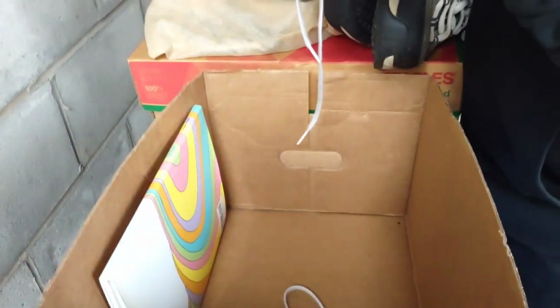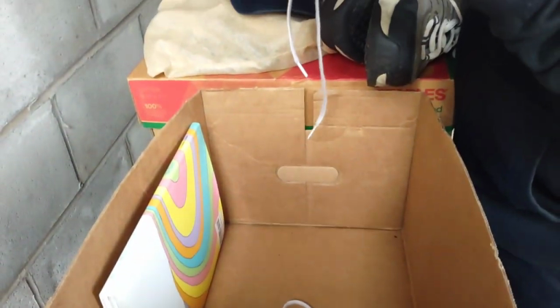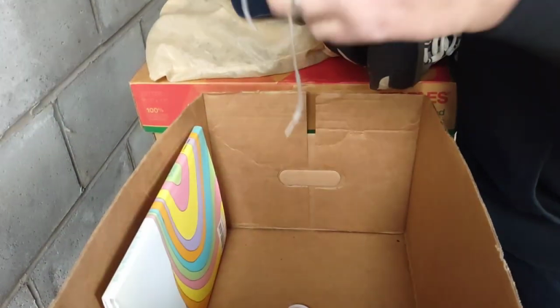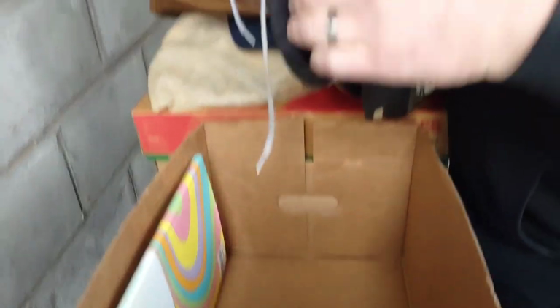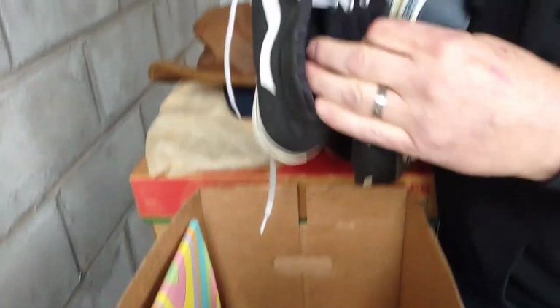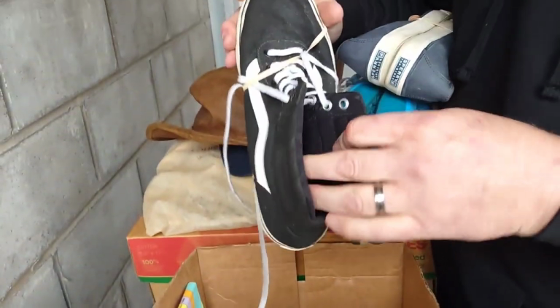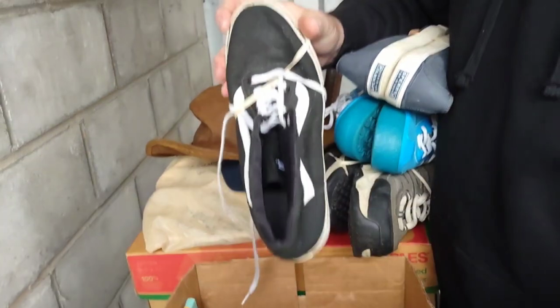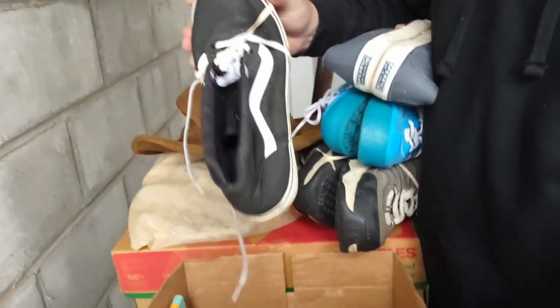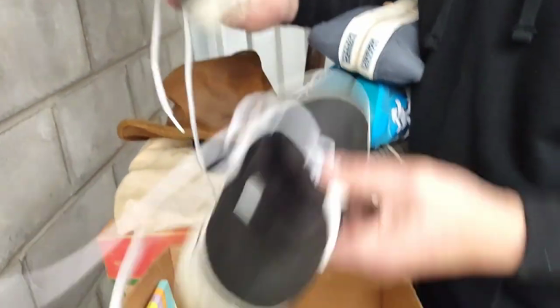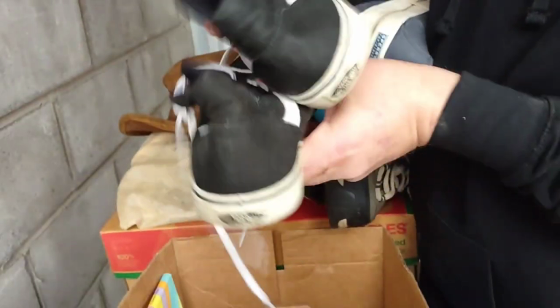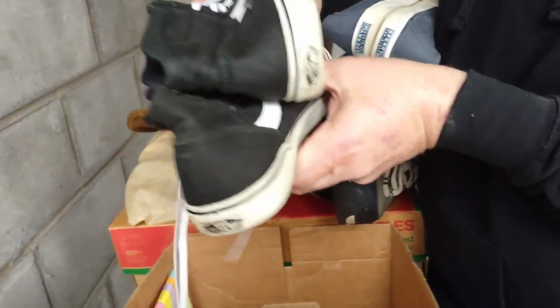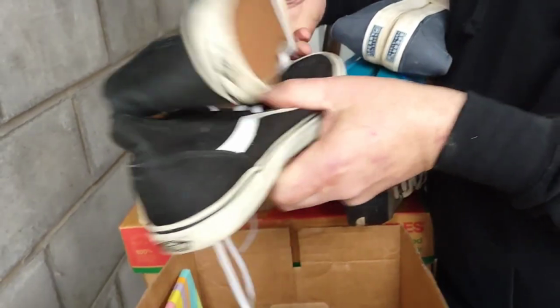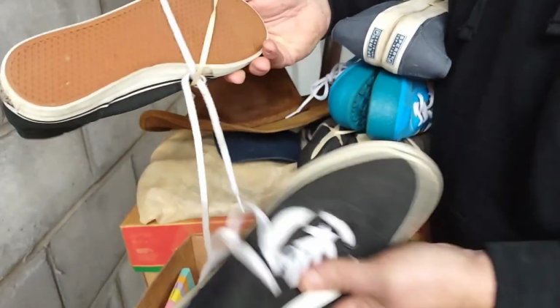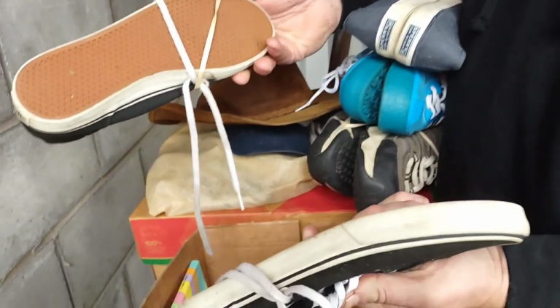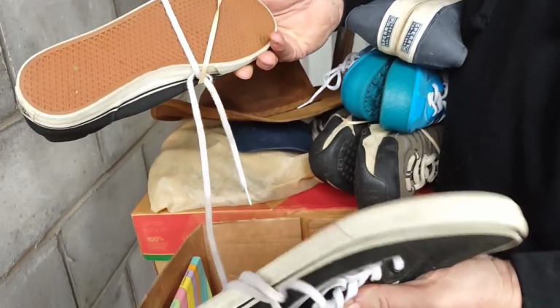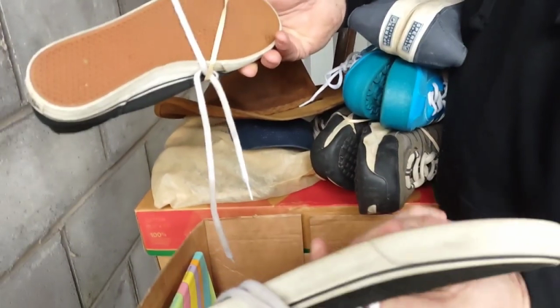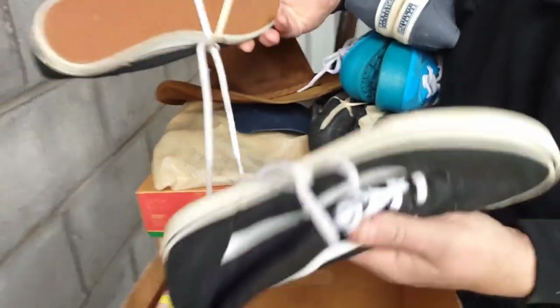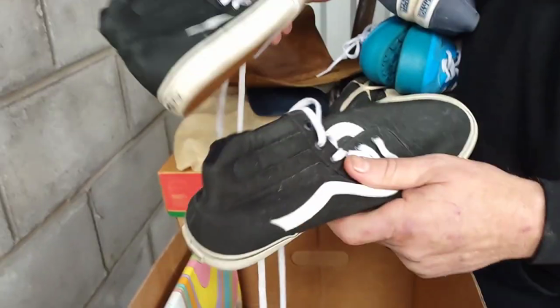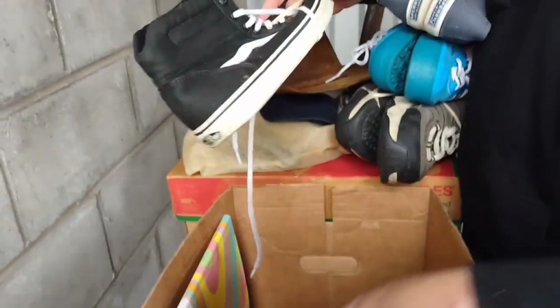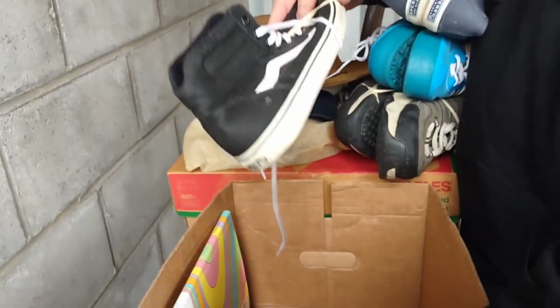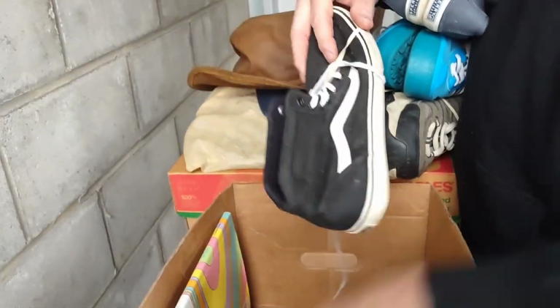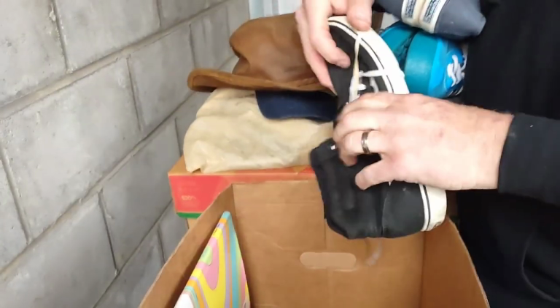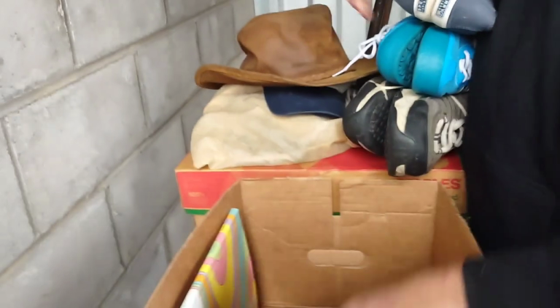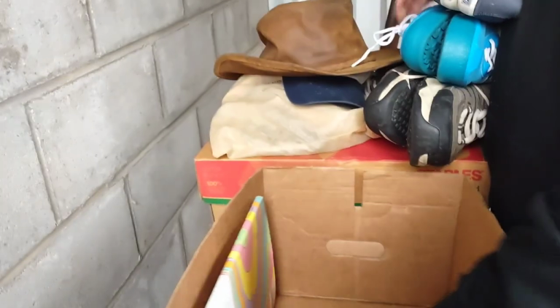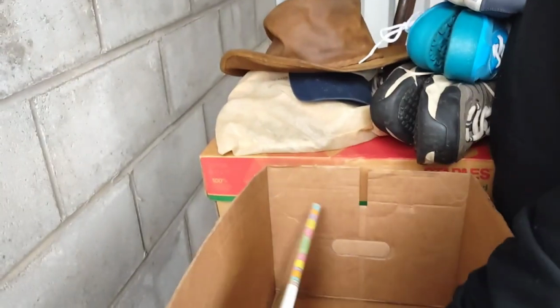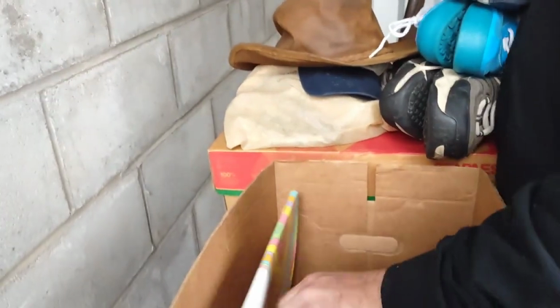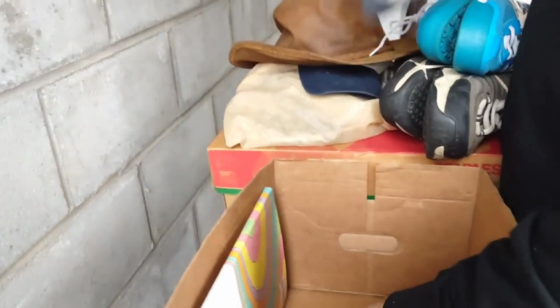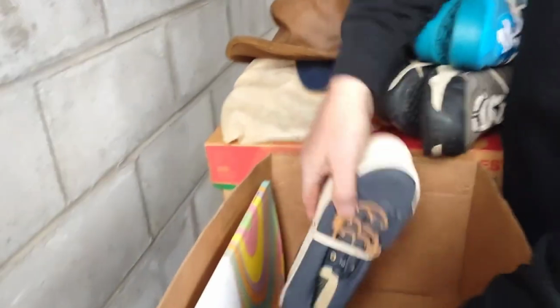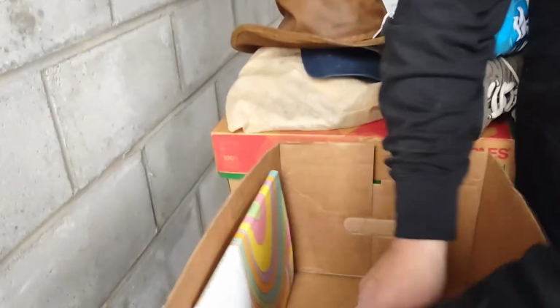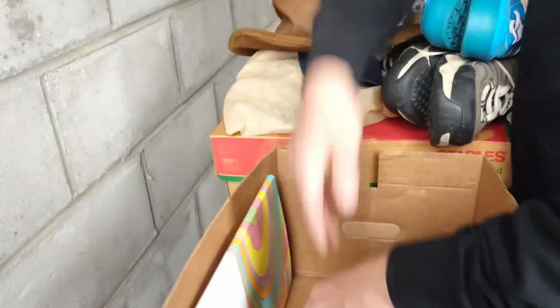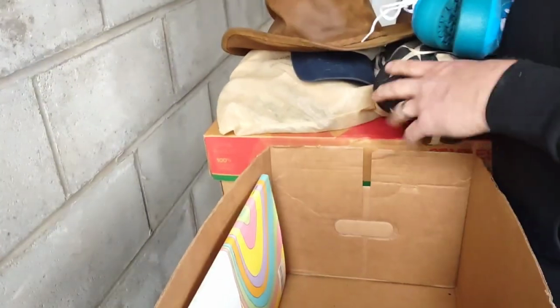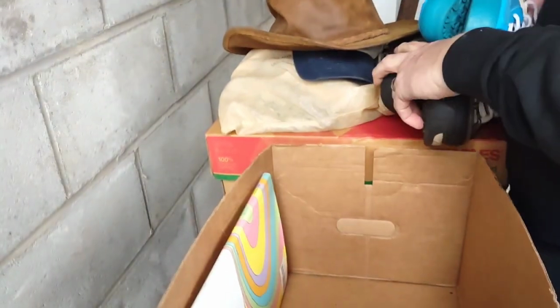We got Vans — nice. We do have both. Good condition. I think this half of the unit is going to be the best half of the unit. I think we cleaned out the boring side.